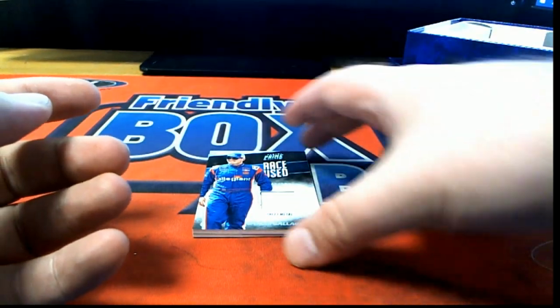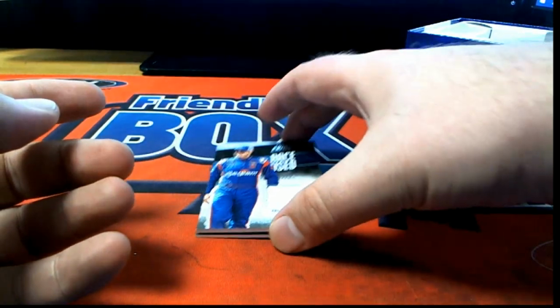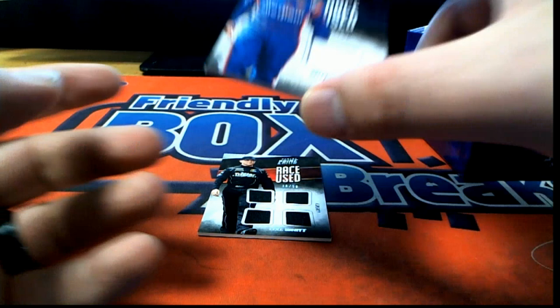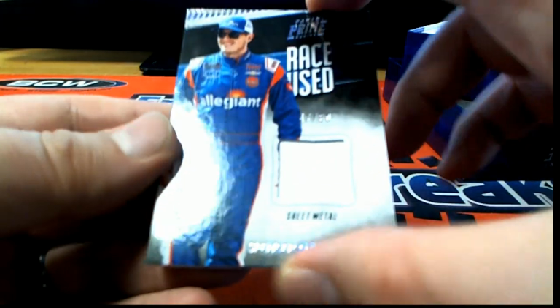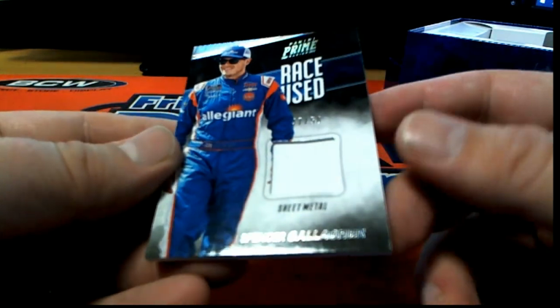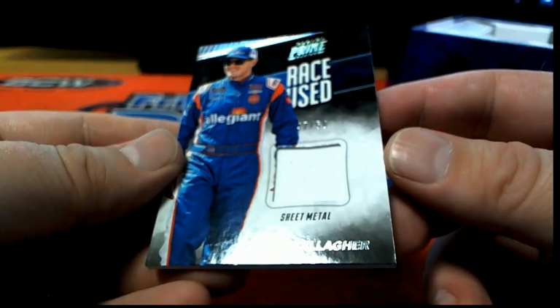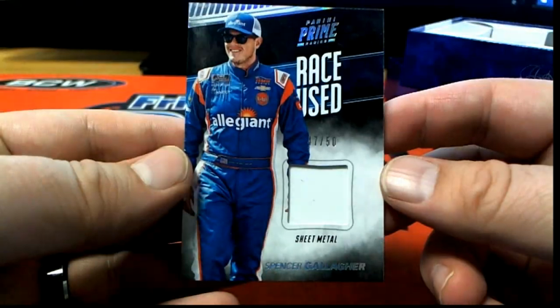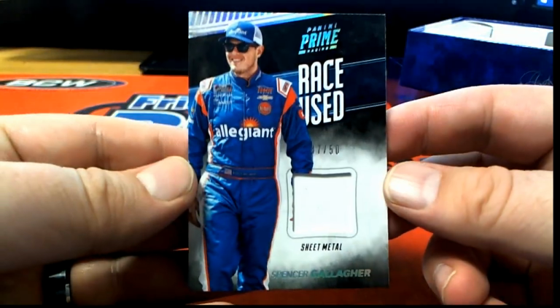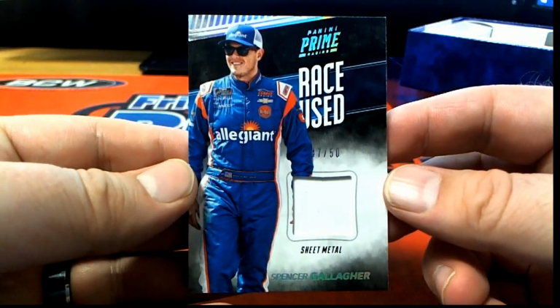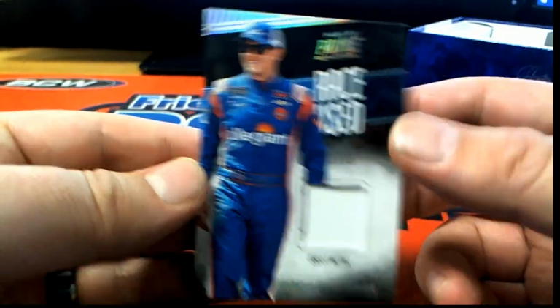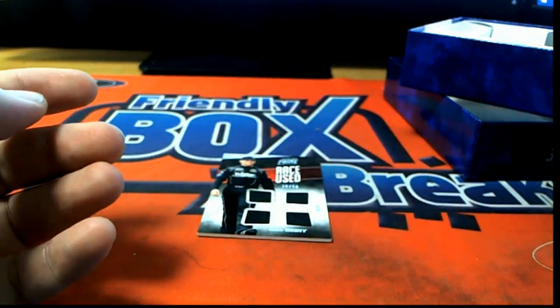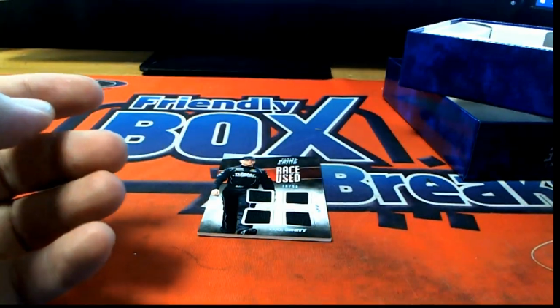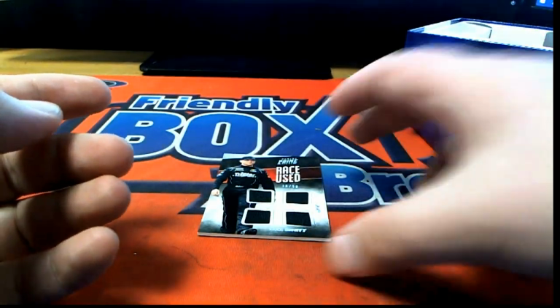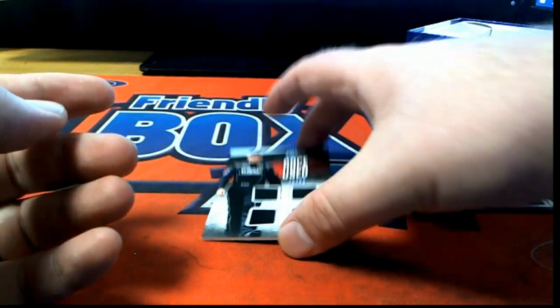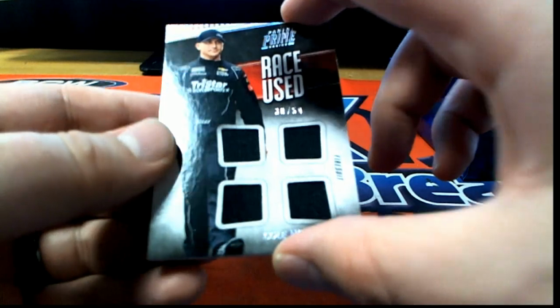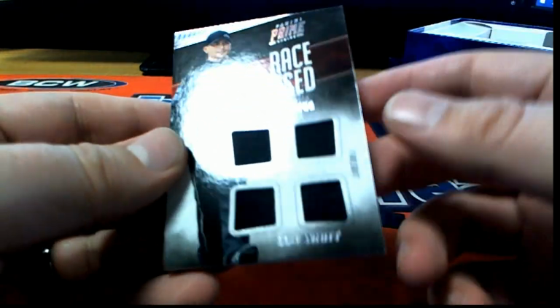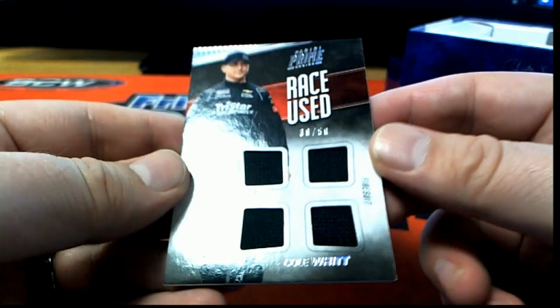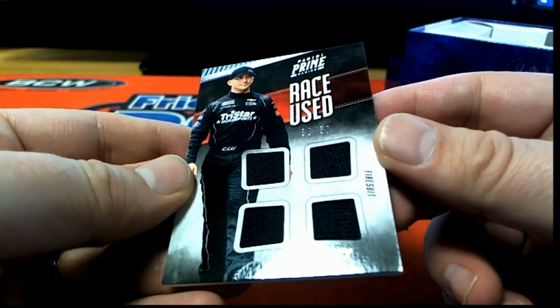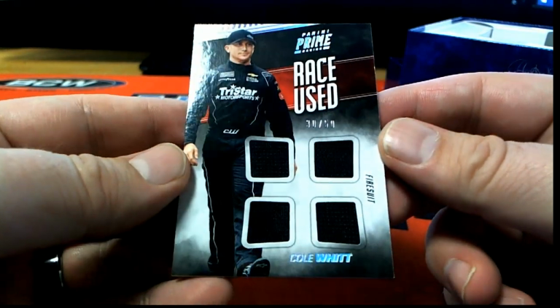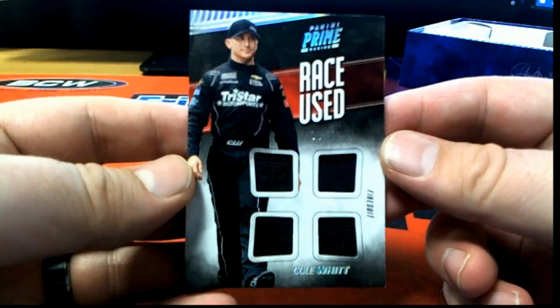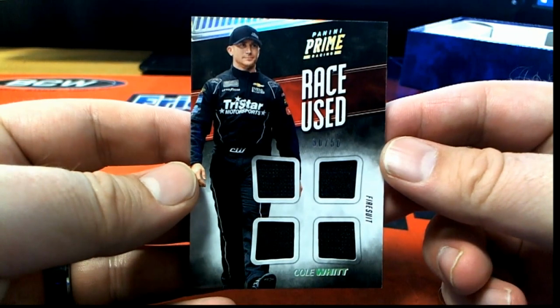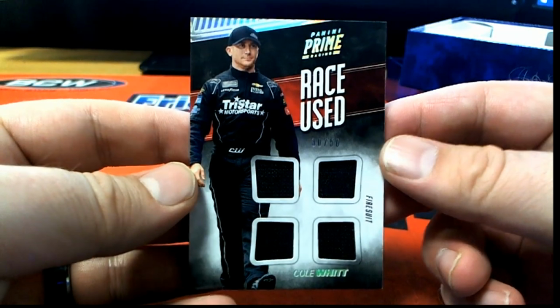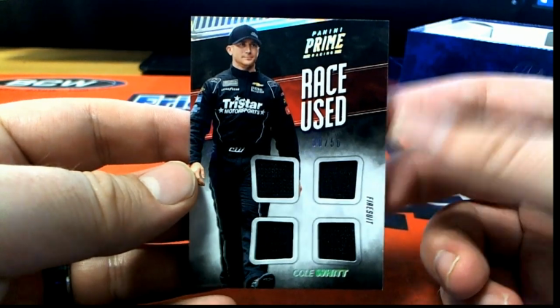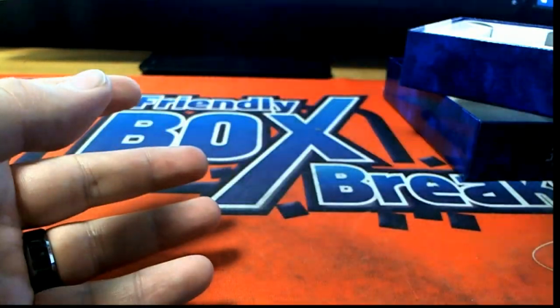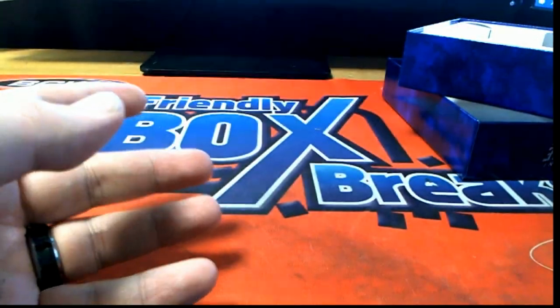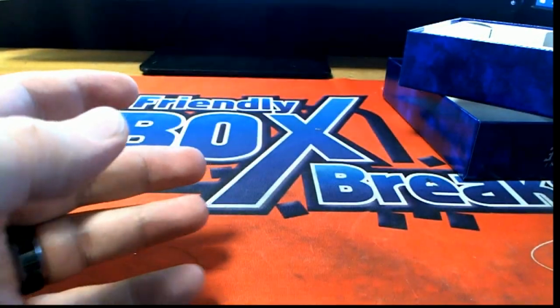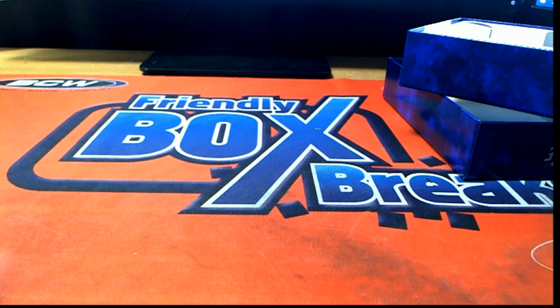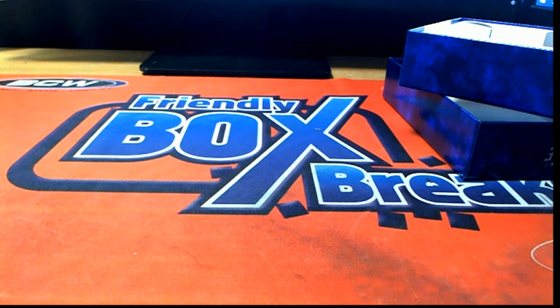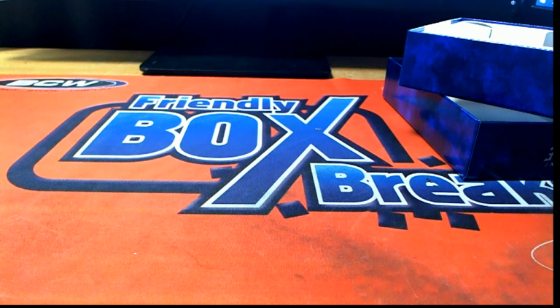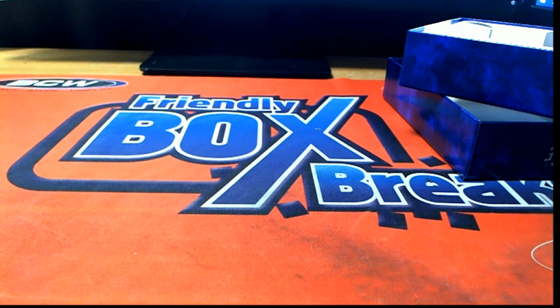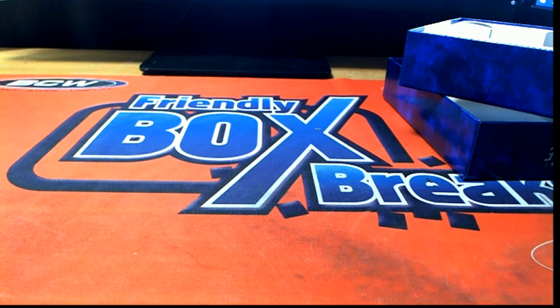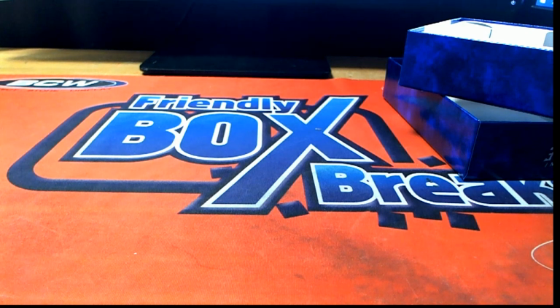Spencer Gallagher sheet metal, 47 of 50. And we got a Cole Whitt right here, 30 of 50, fire suit quad. Excellent! Nice break, Prime looks good again.